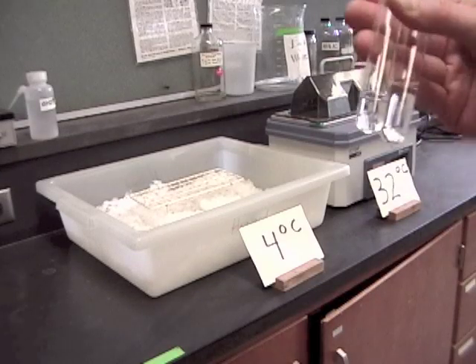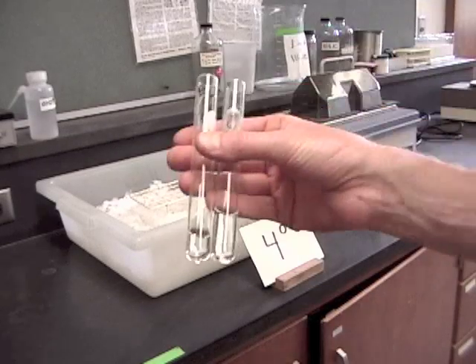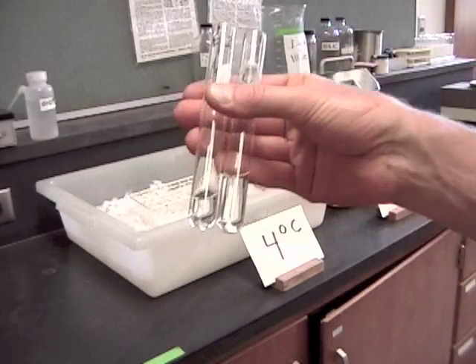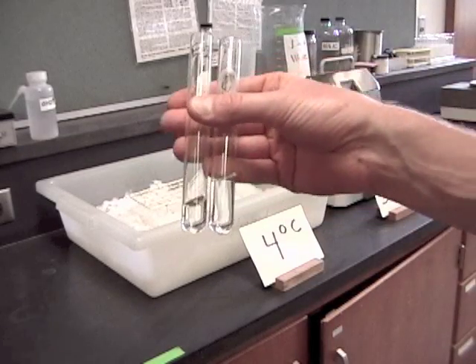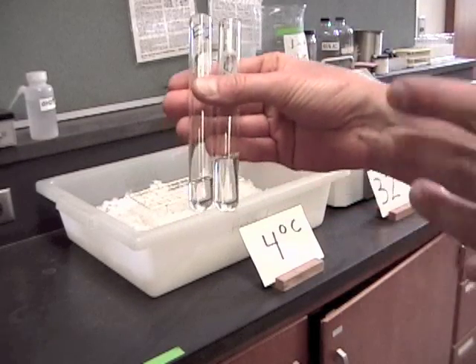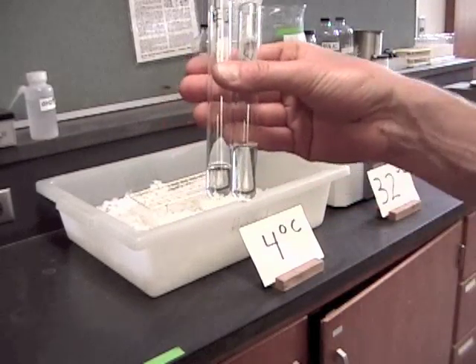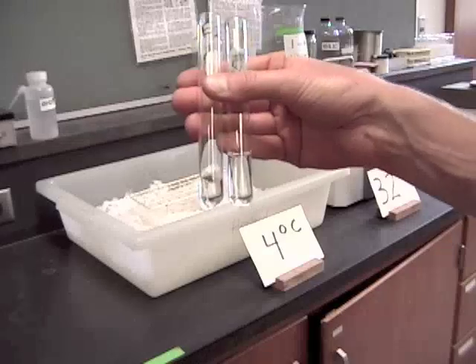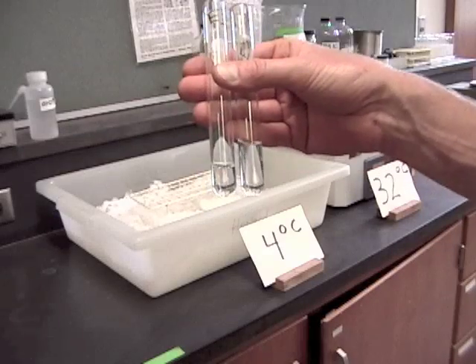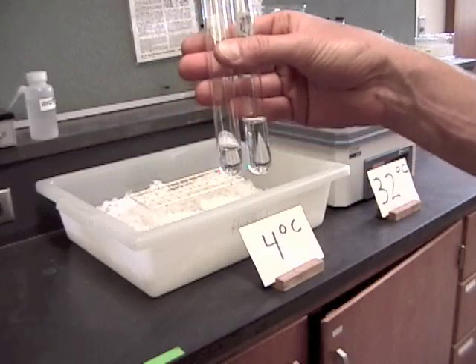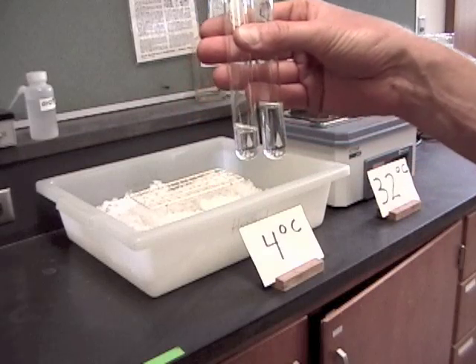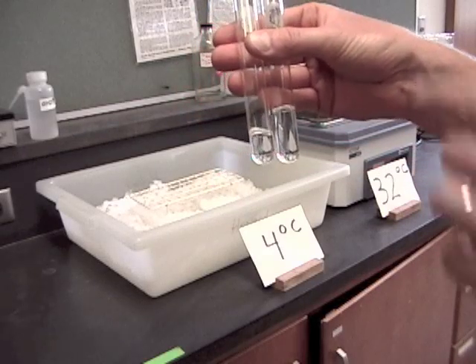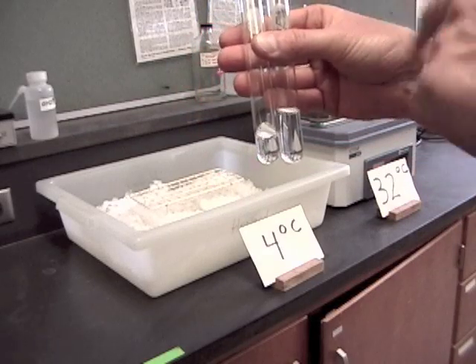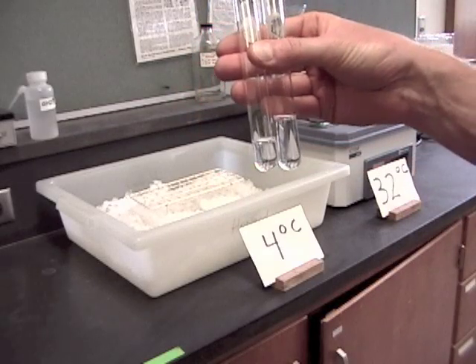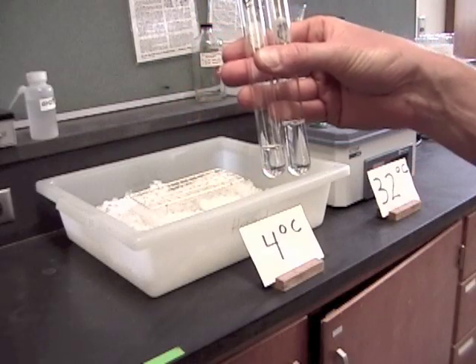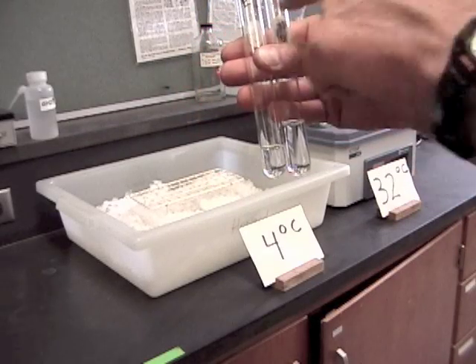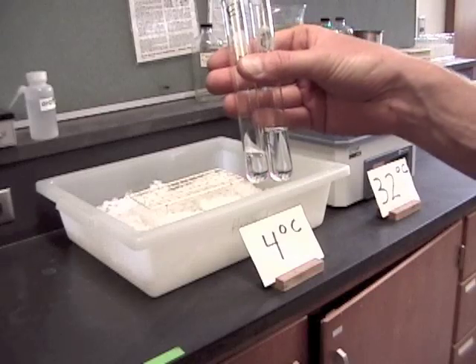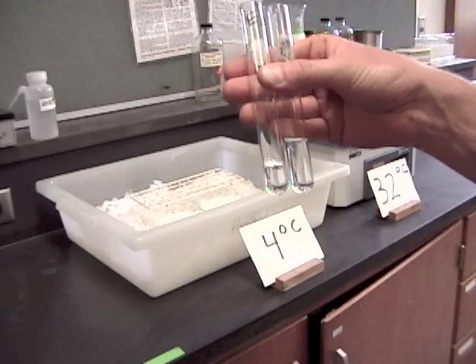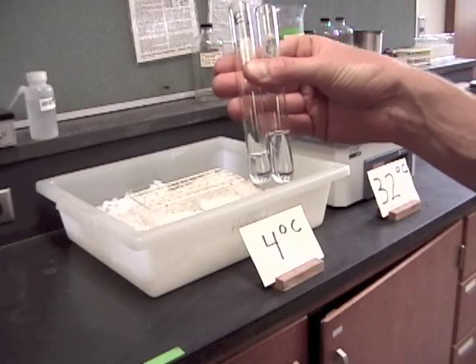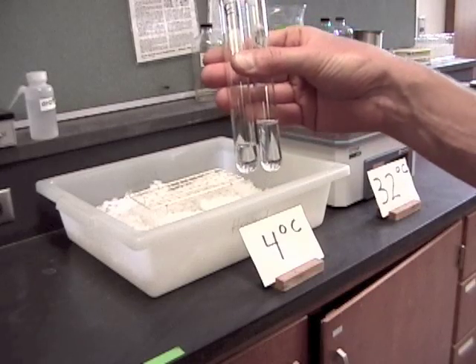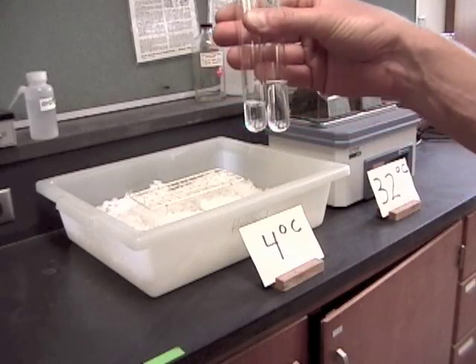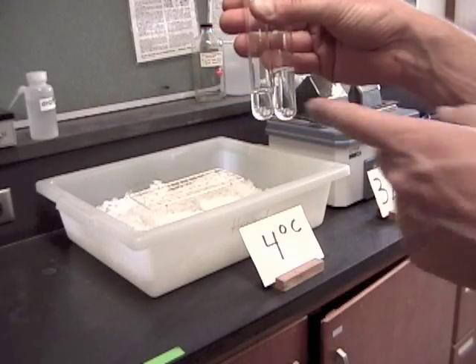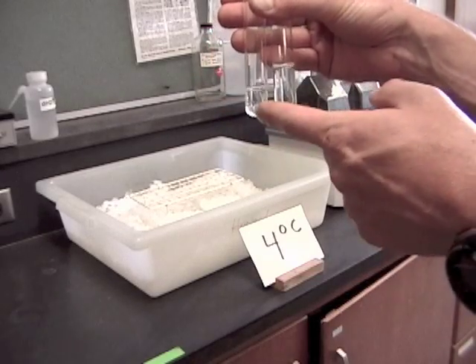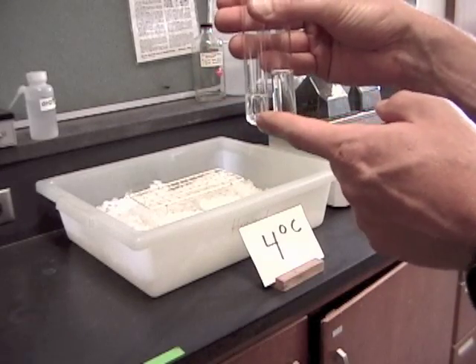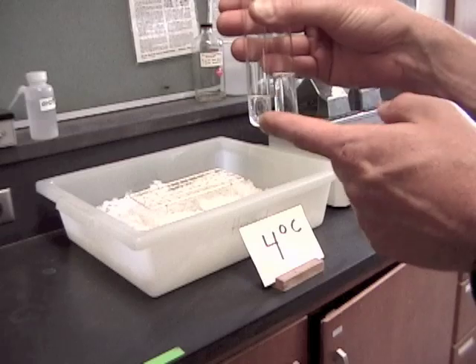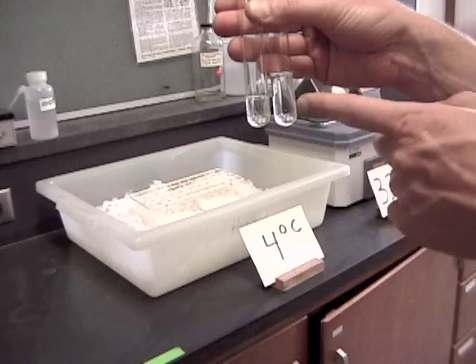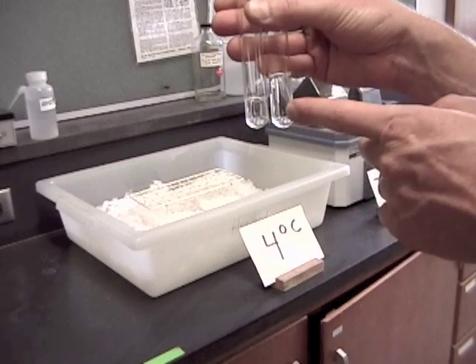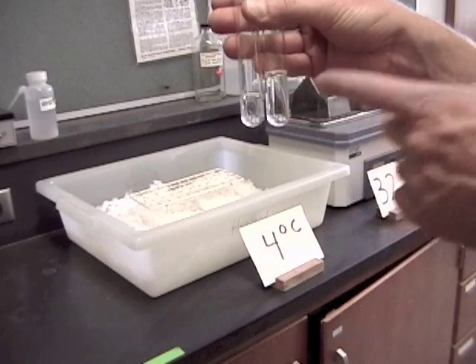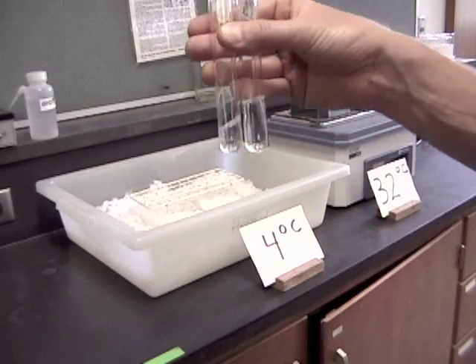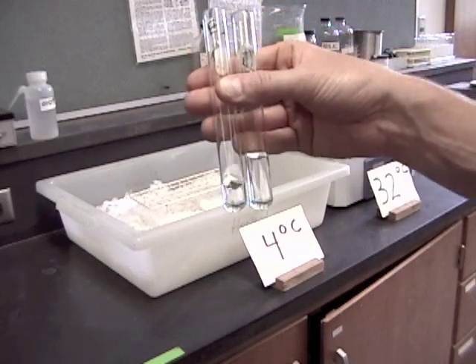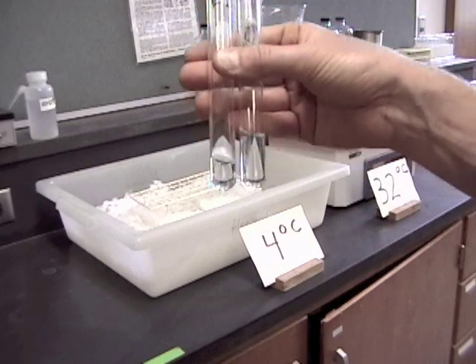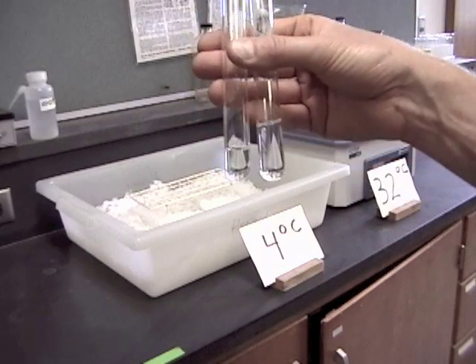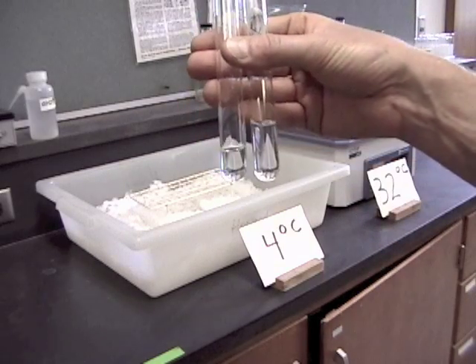Back at my bench, my group and I mixed up our reagents in our labeled tubes. Here I have tube 2 and tube 3 for the temperature experiment. One of them should have about 3 mils in it, the other one should have about 5 mils. Make sure you look at it and test to make sure you've got the right amount in there.